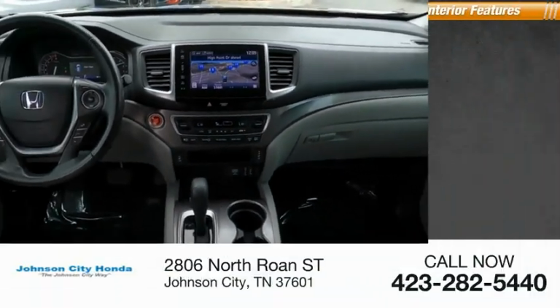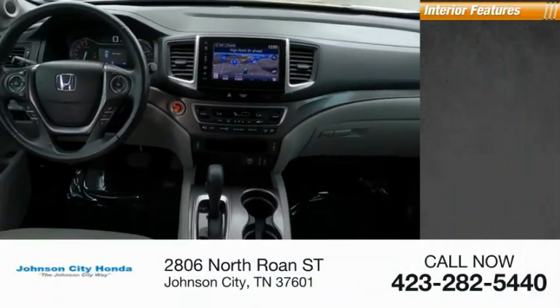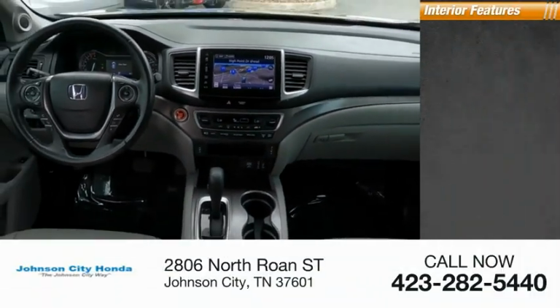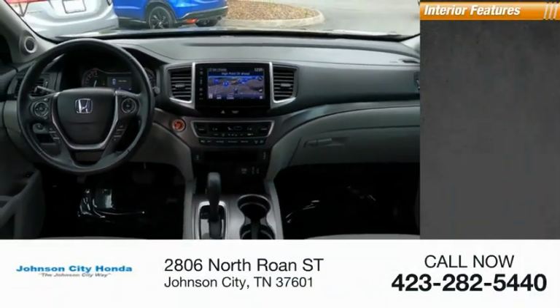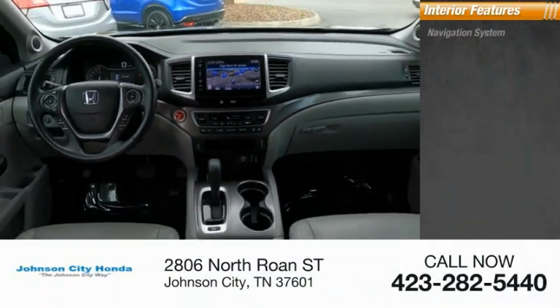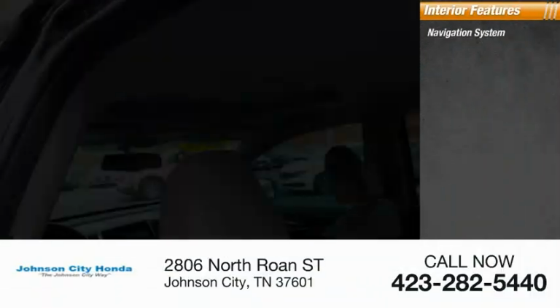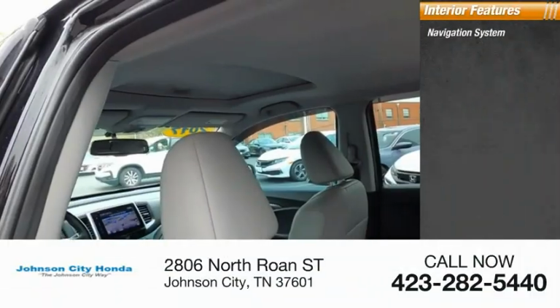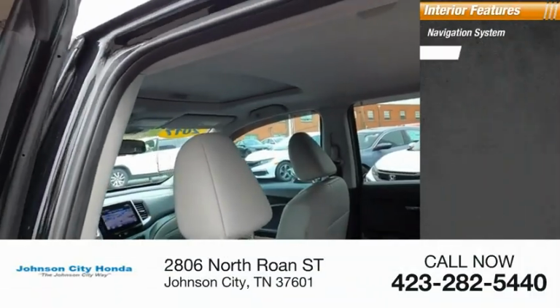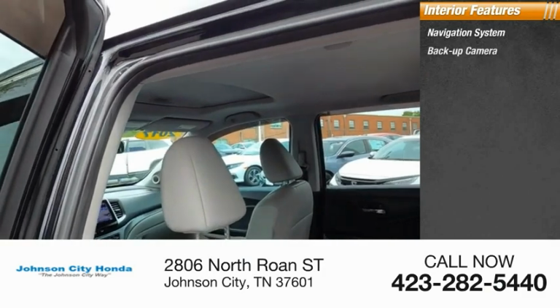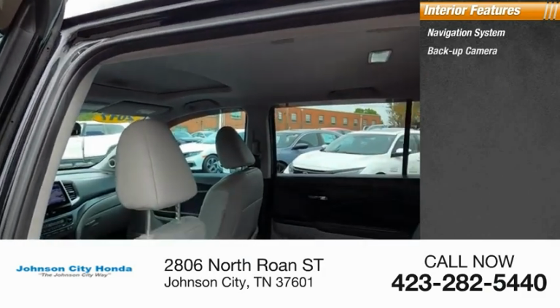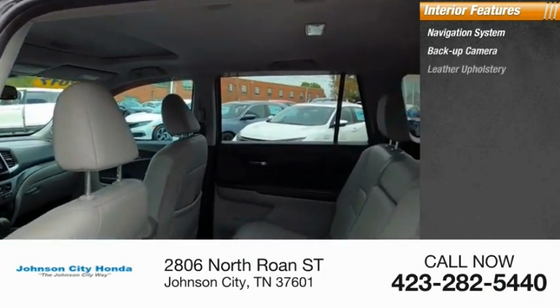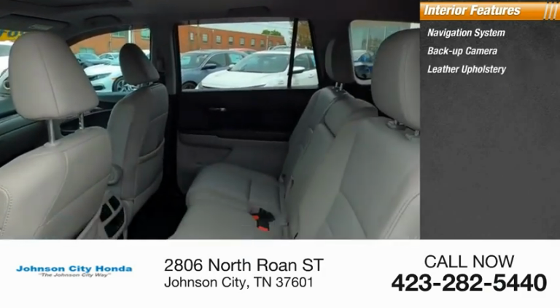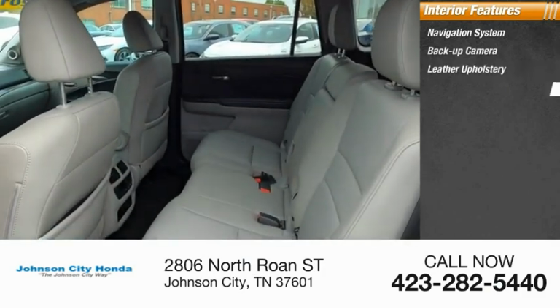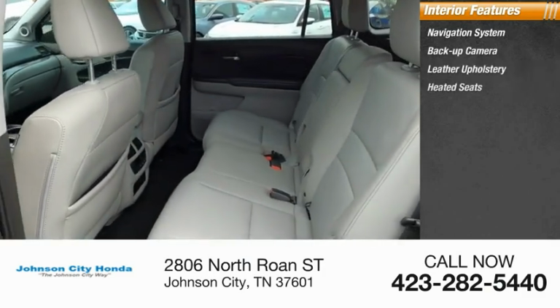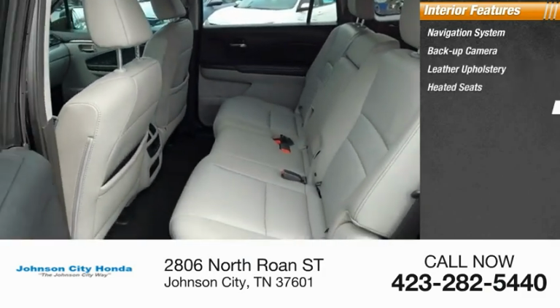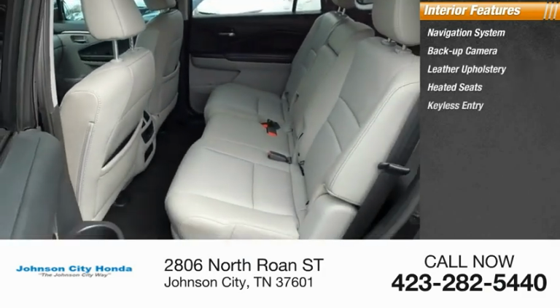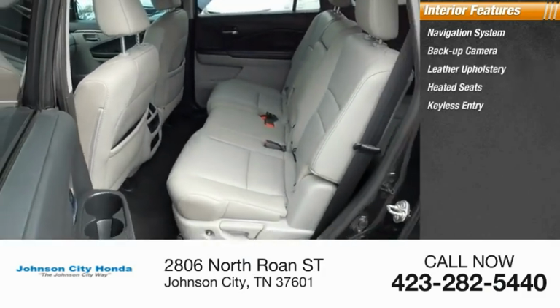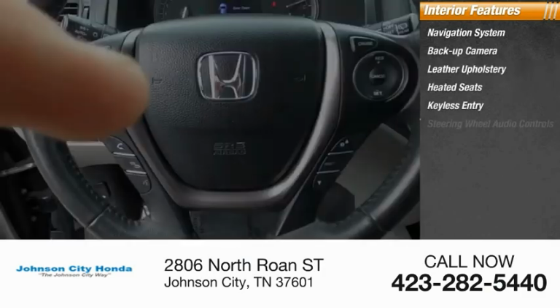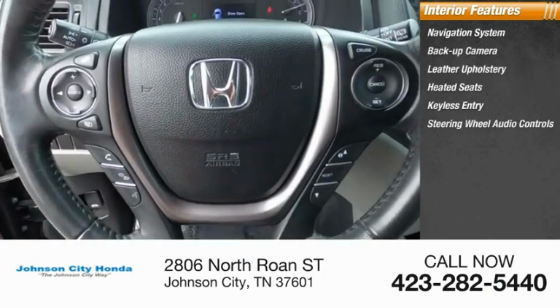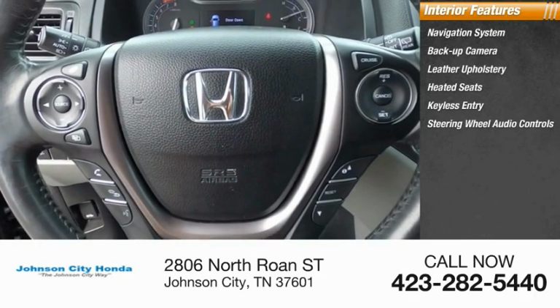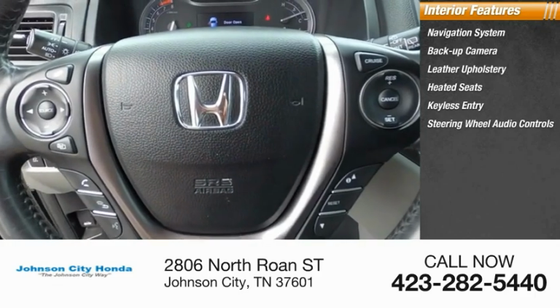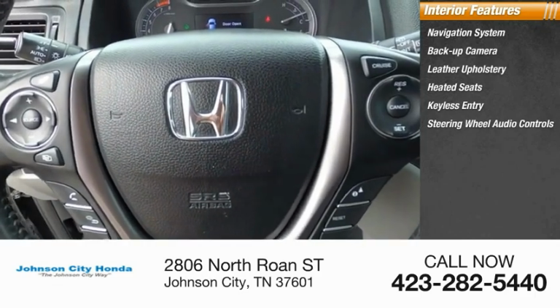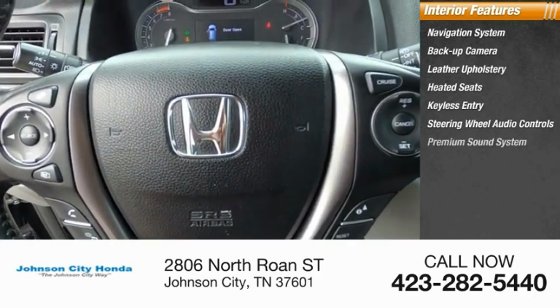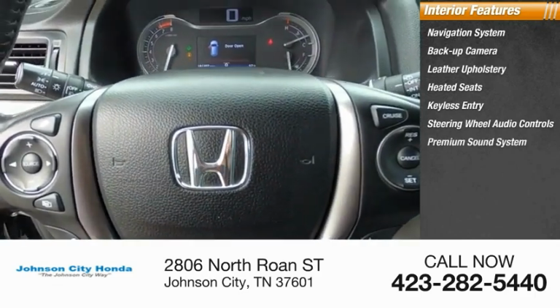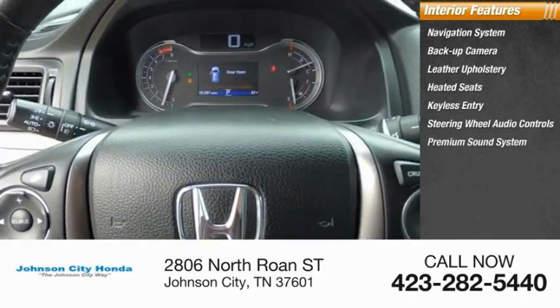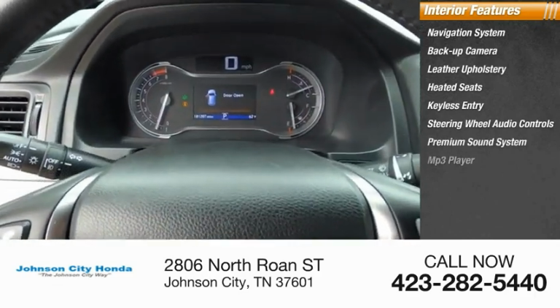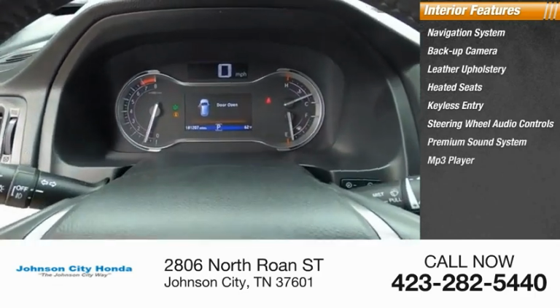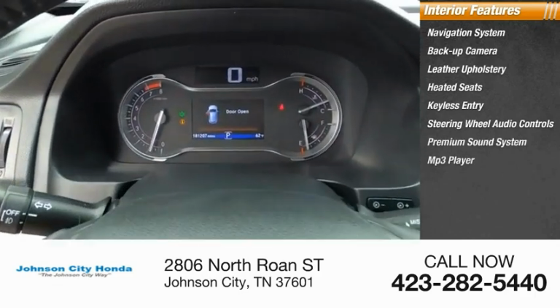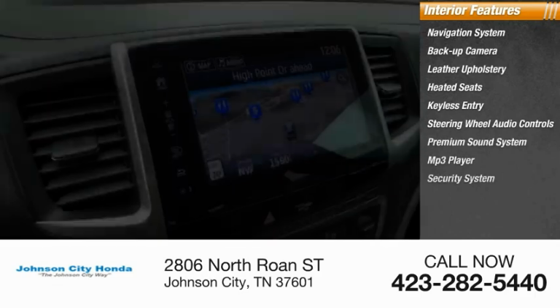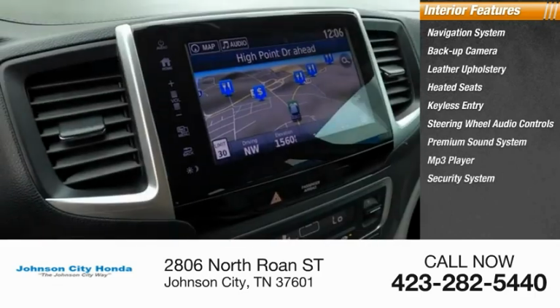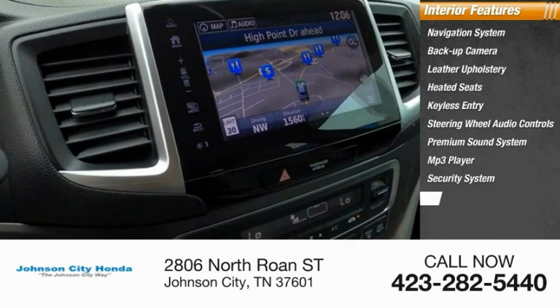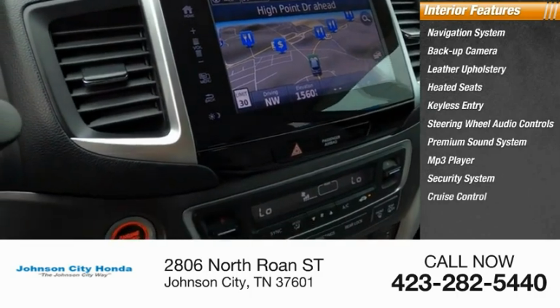Inside you'll find a navigation system, backup camera, leather upholstery, heated seats, keyless entry, steering wheel audio controls, premium sound system, MP3 player, security system, and cruise control.